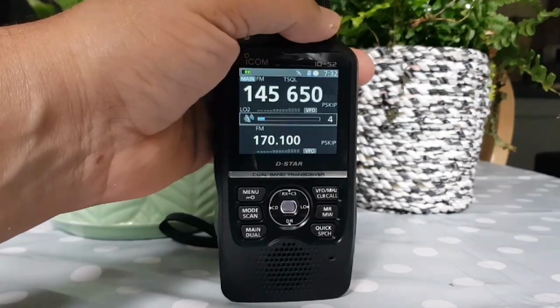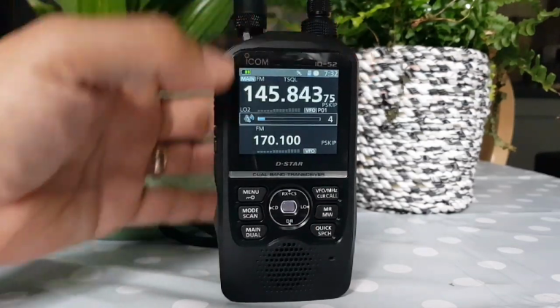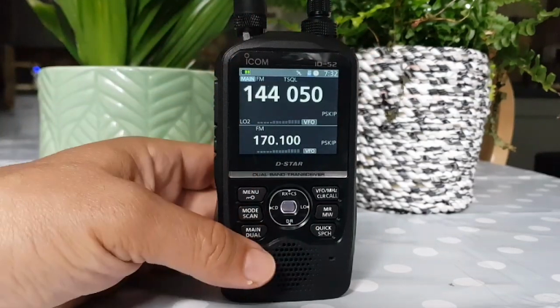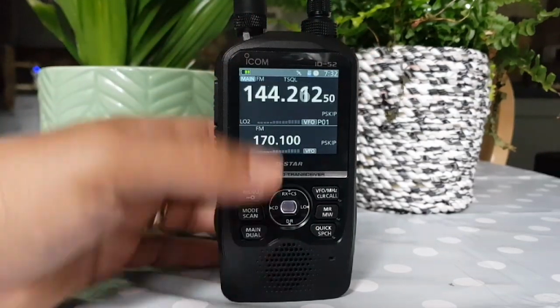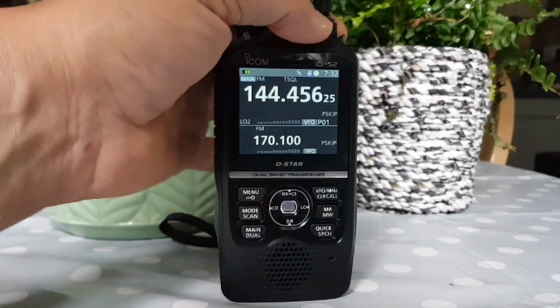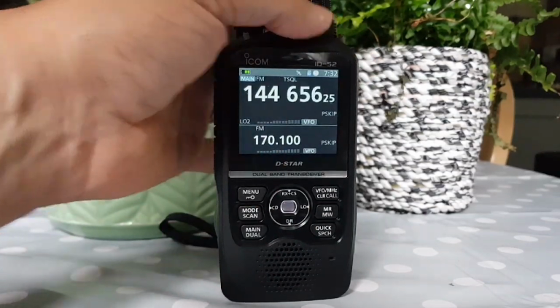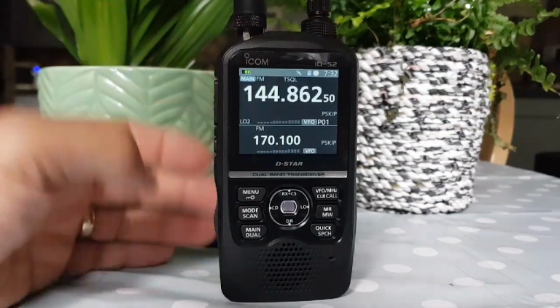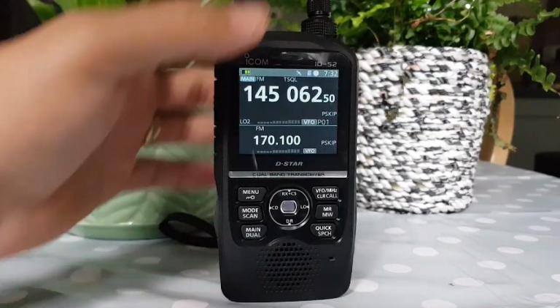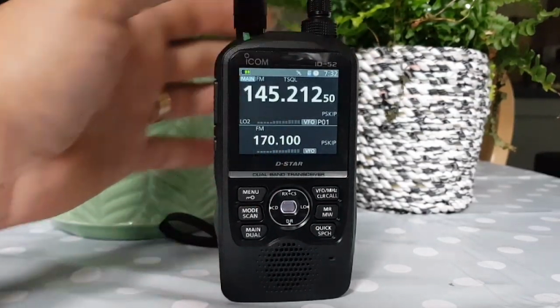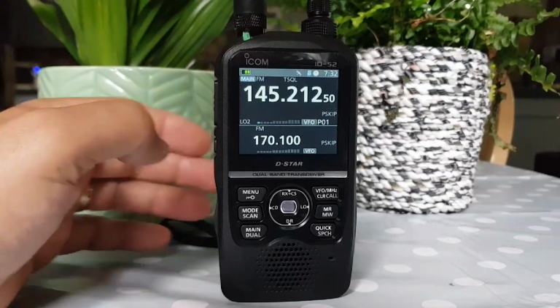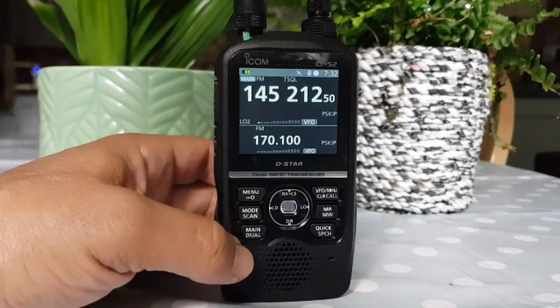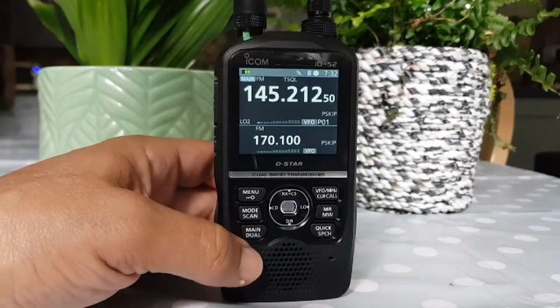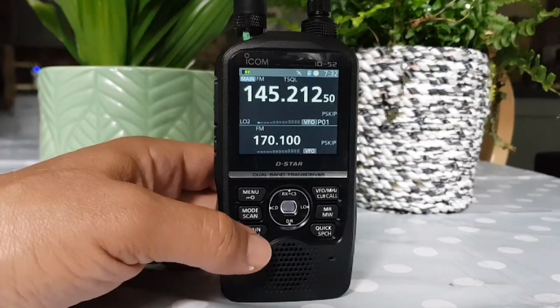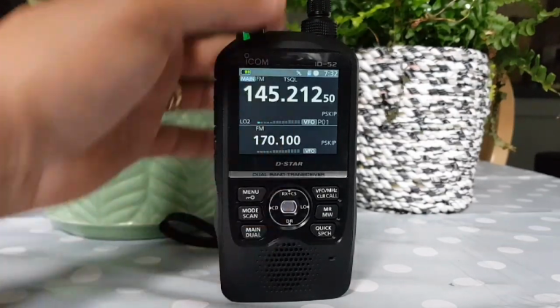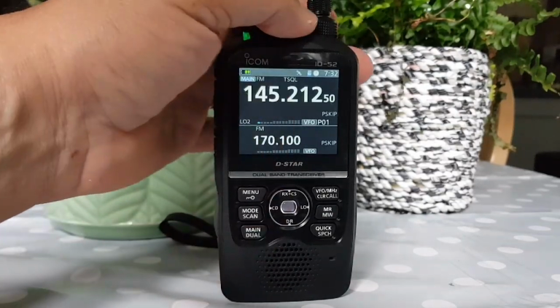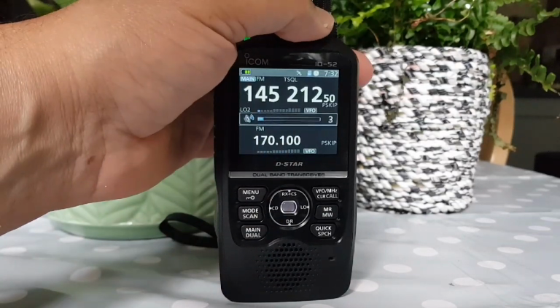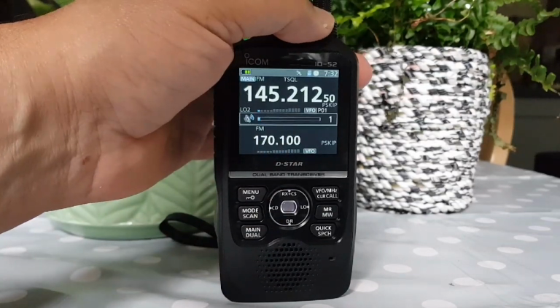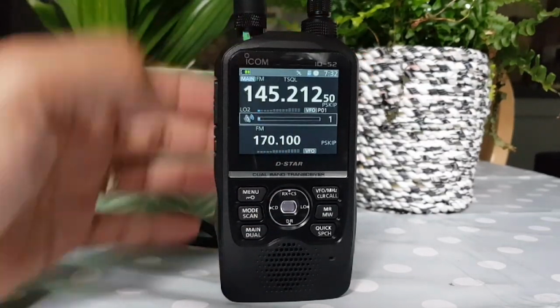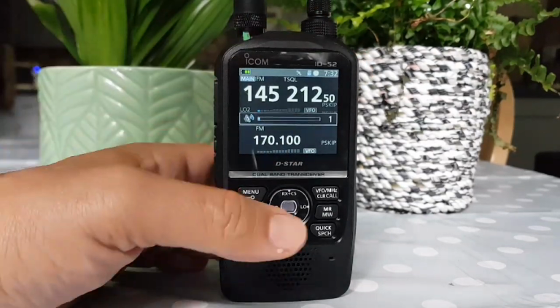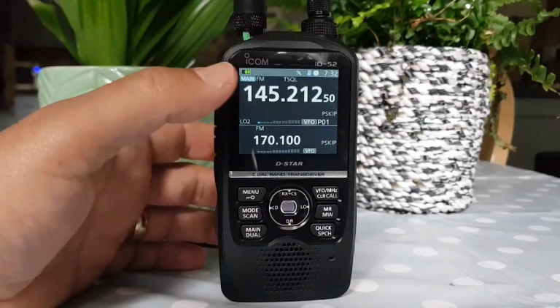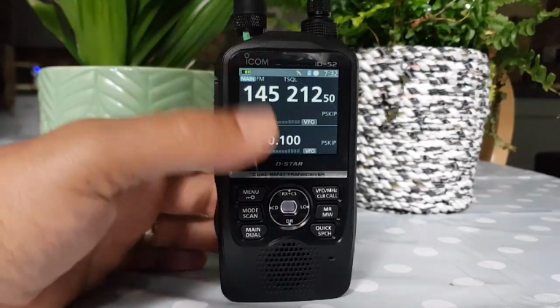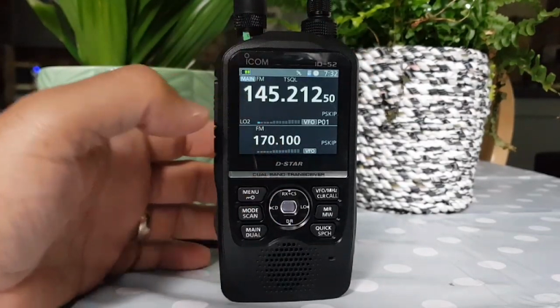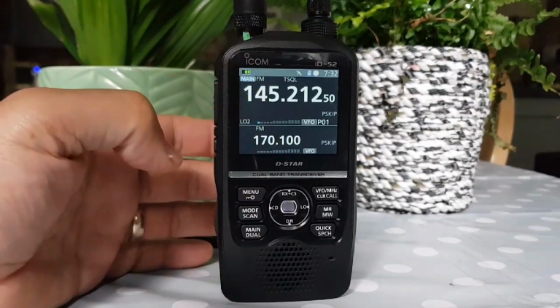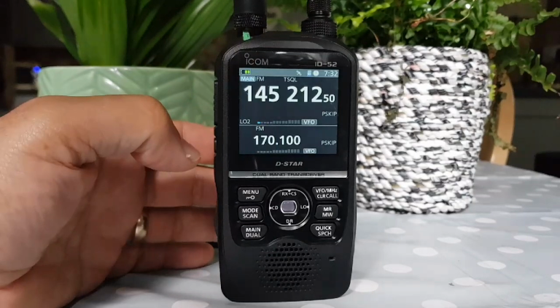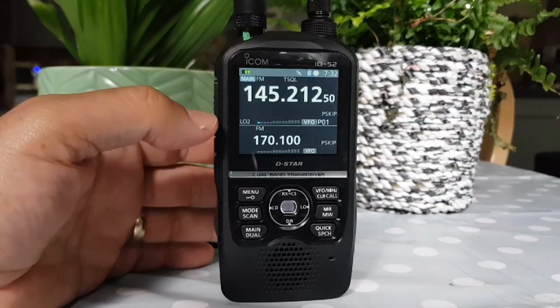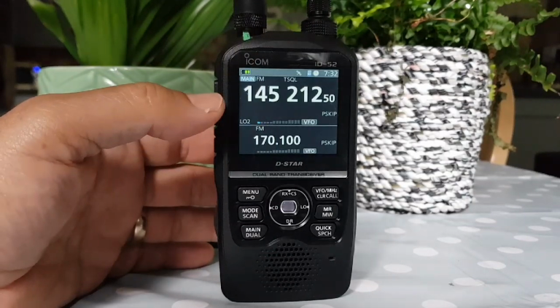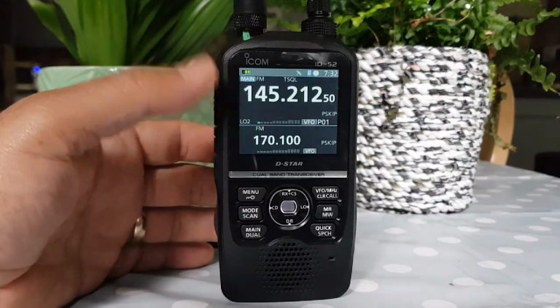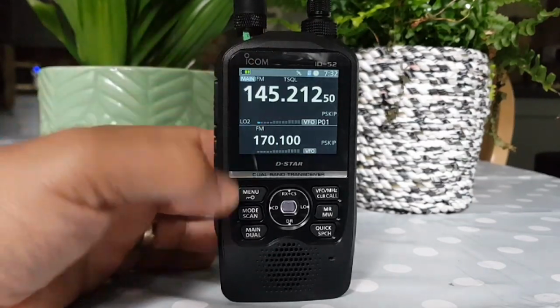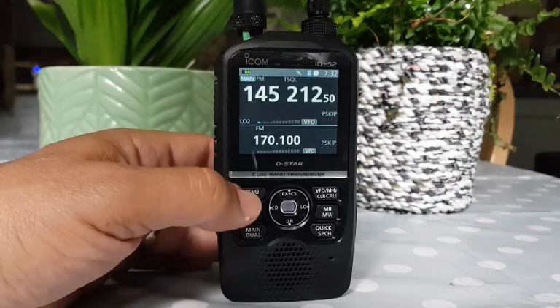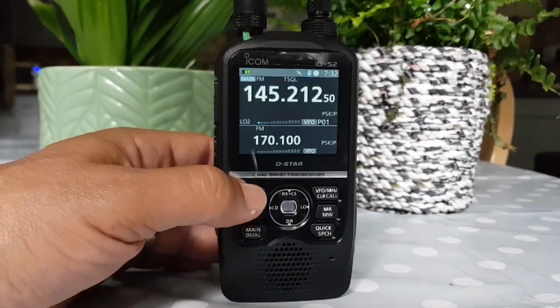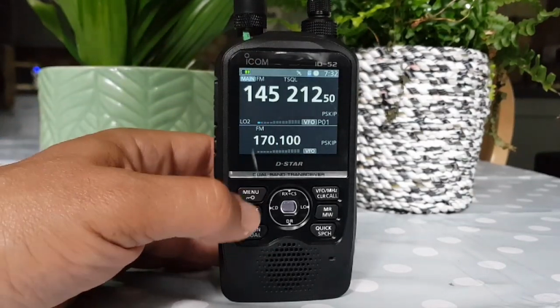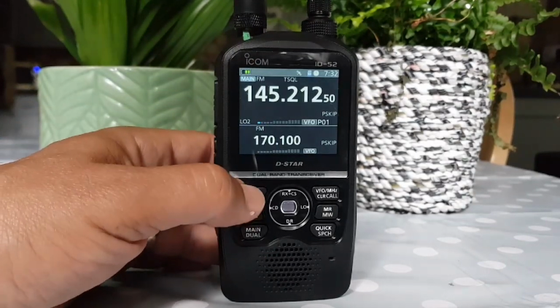Volume is the lower round button. And you can have it separate or you can have it all. You don't have to control both VFOs simultaneously.